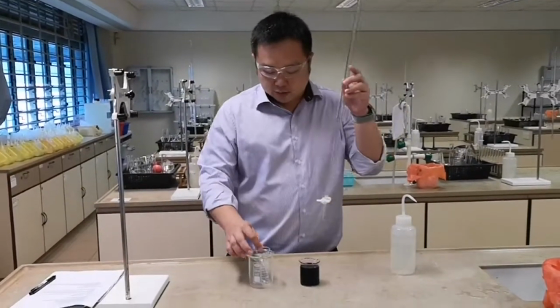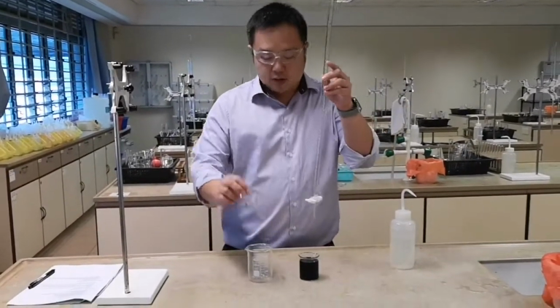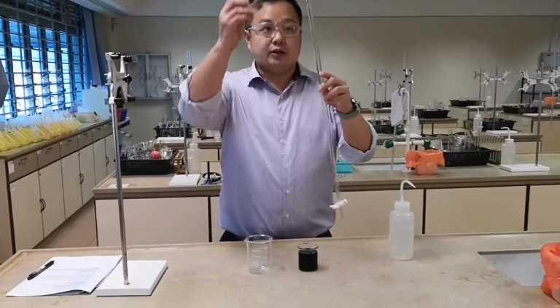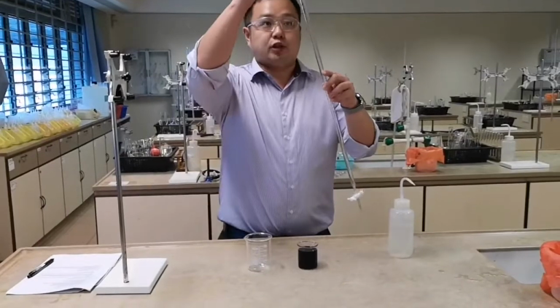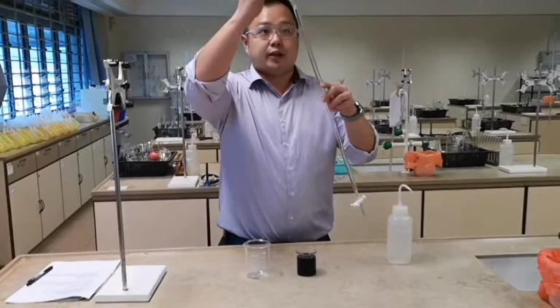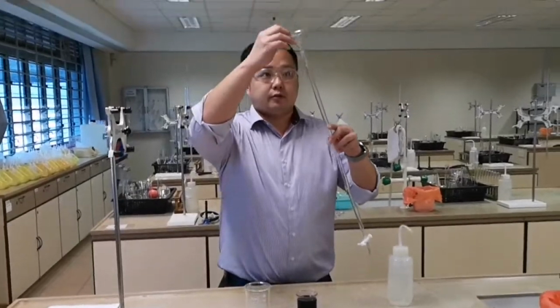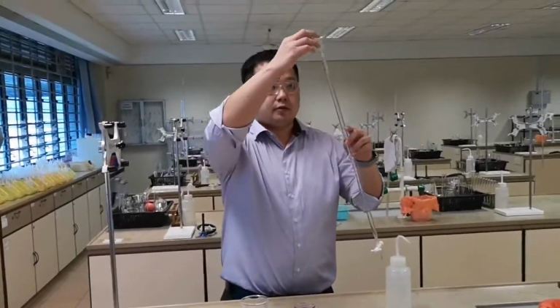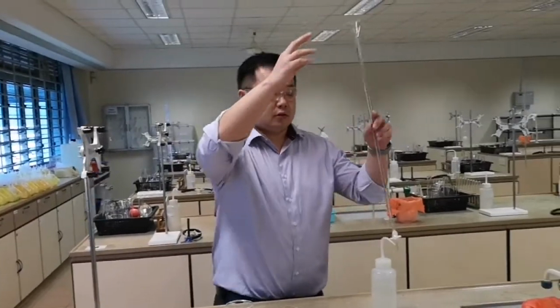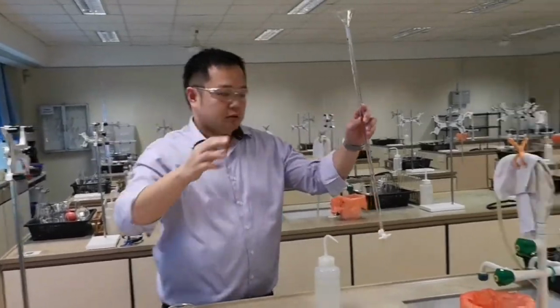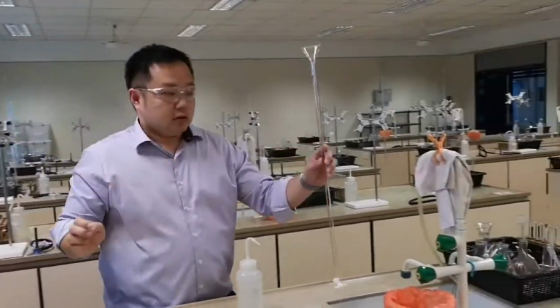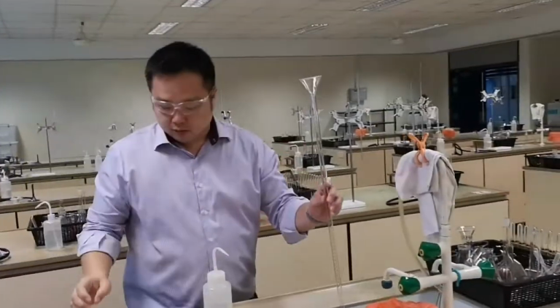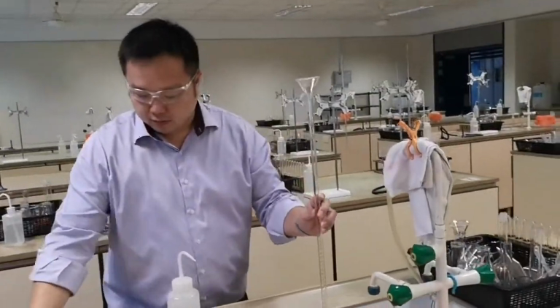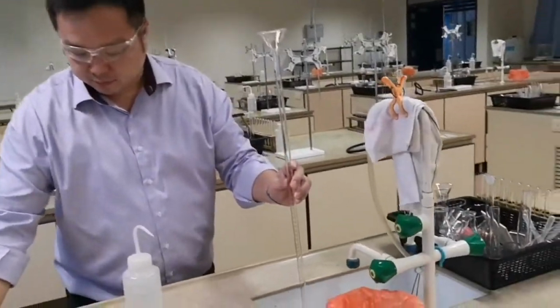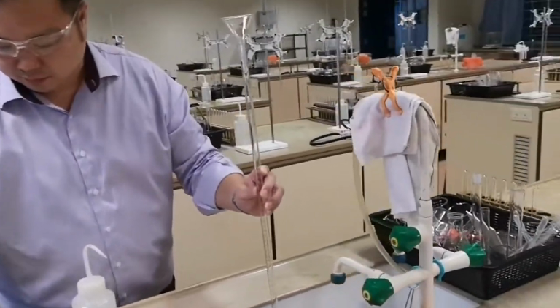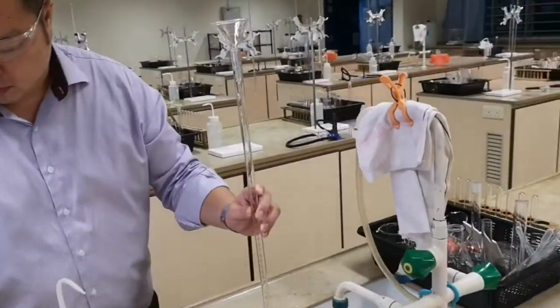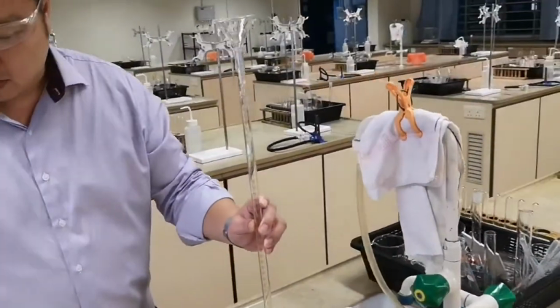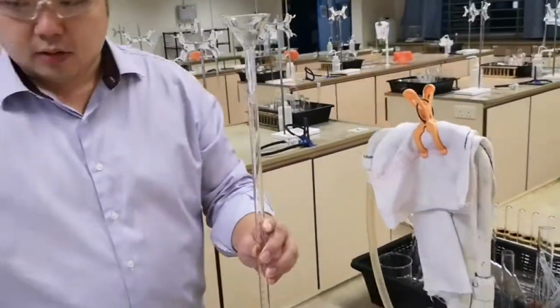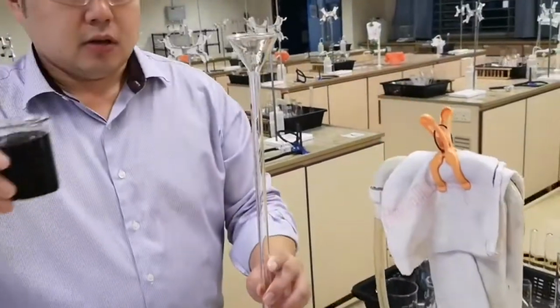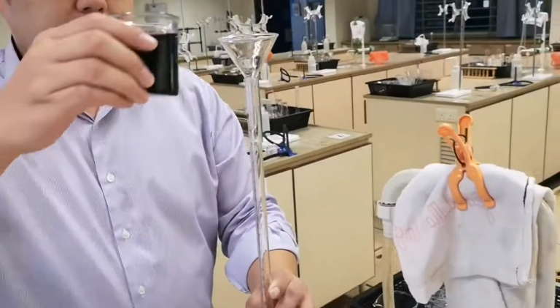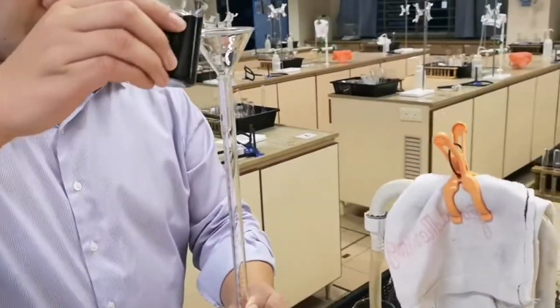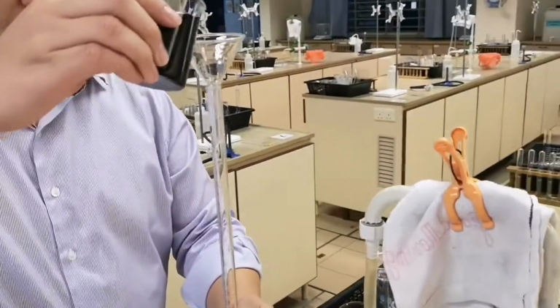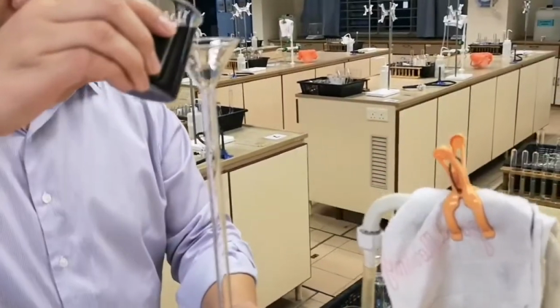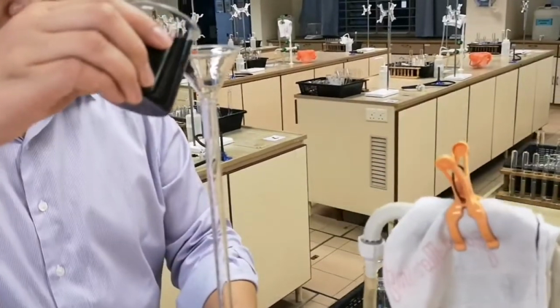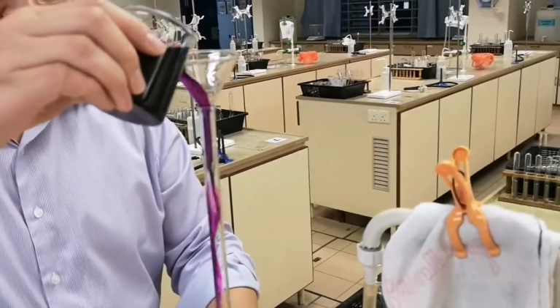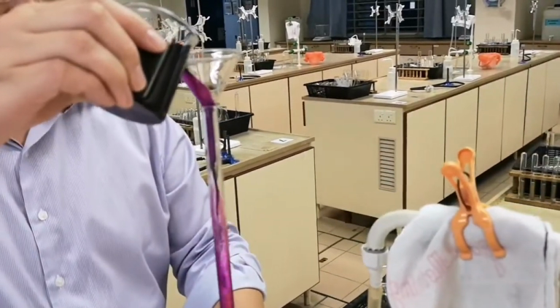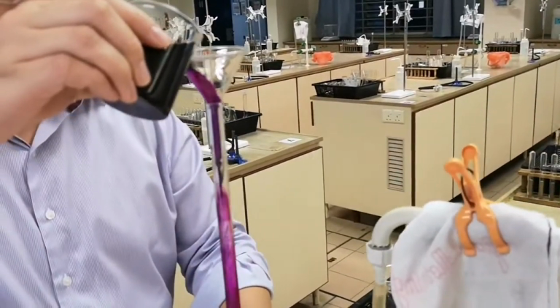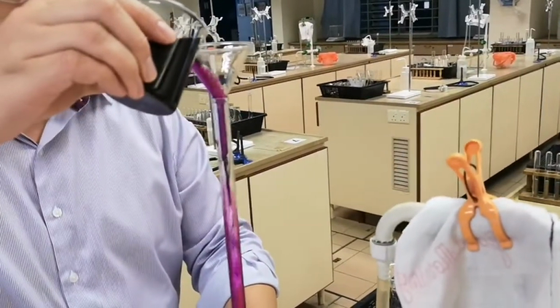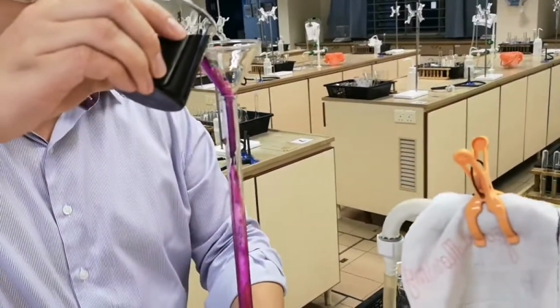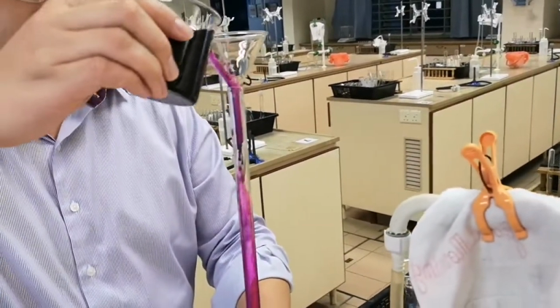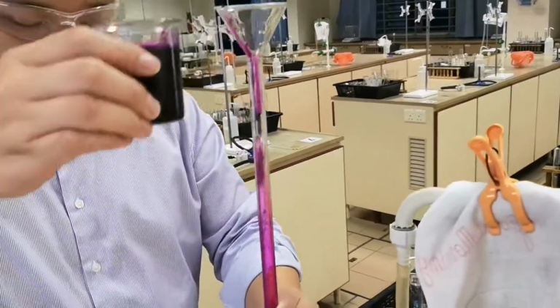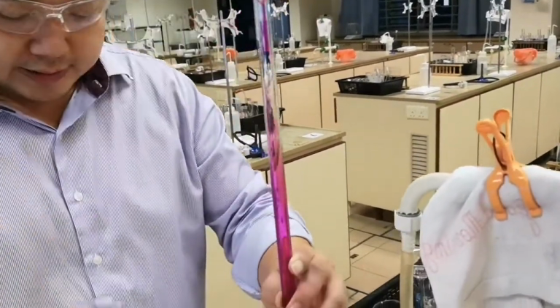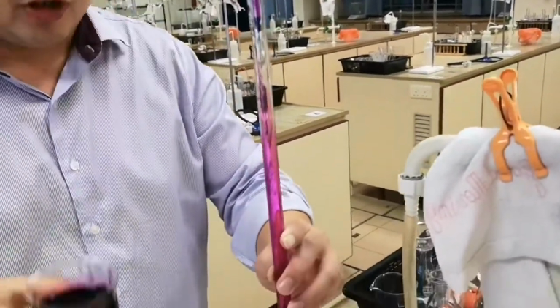Using a filter funnel, pour in some solution into the burette. Typically you need about 10 cm³.